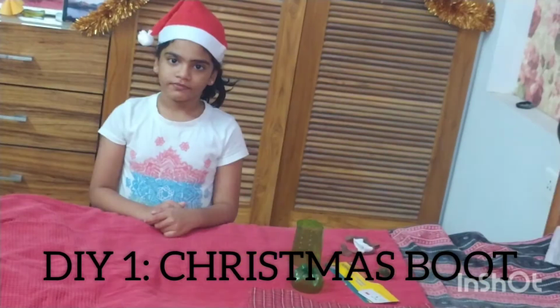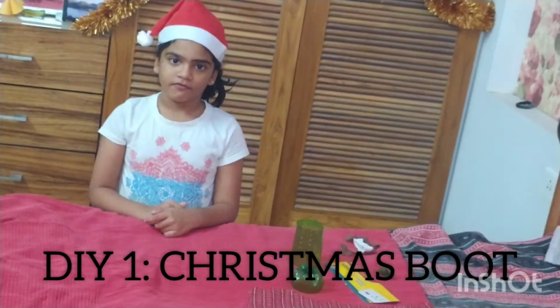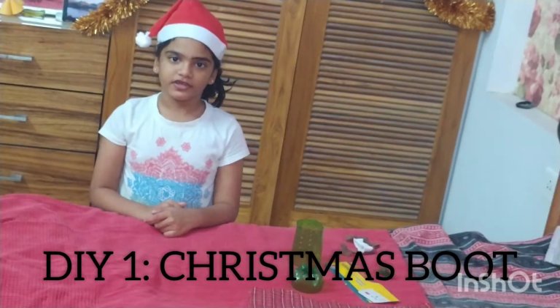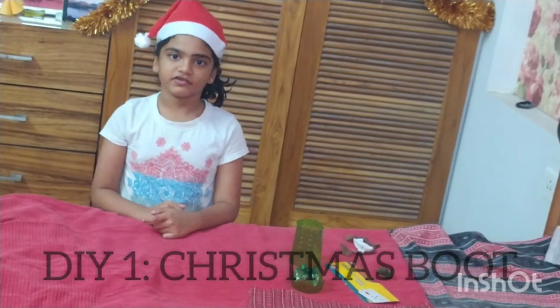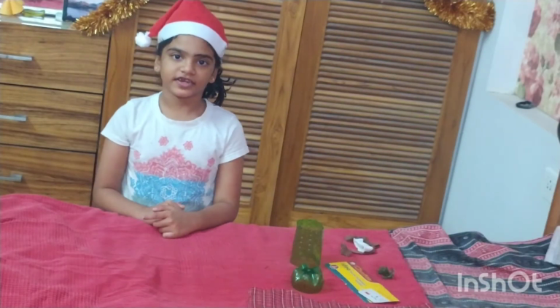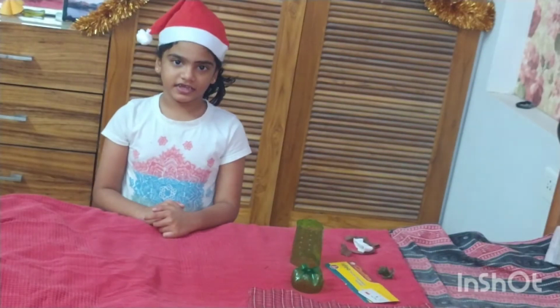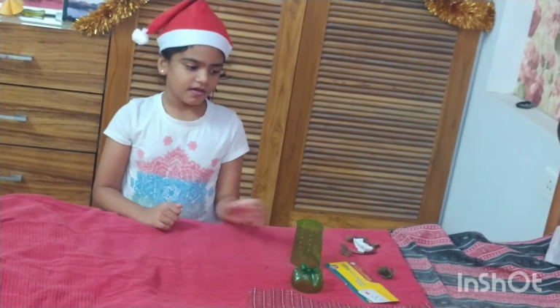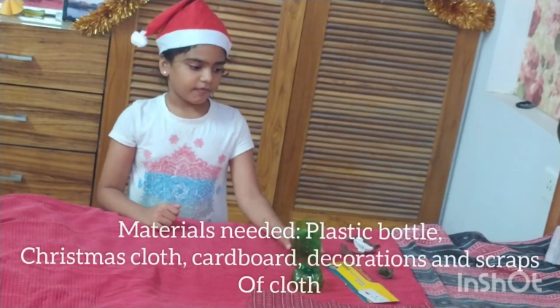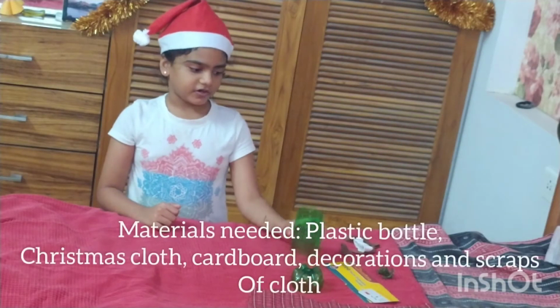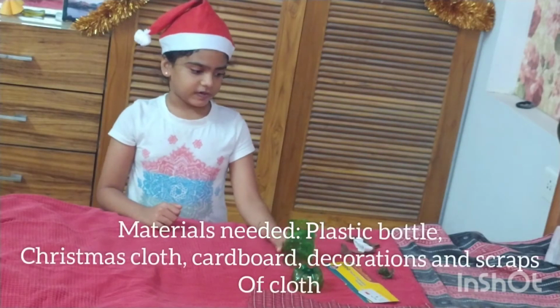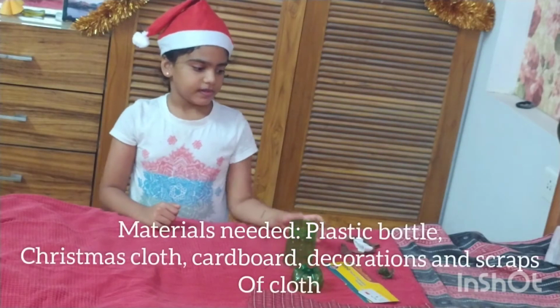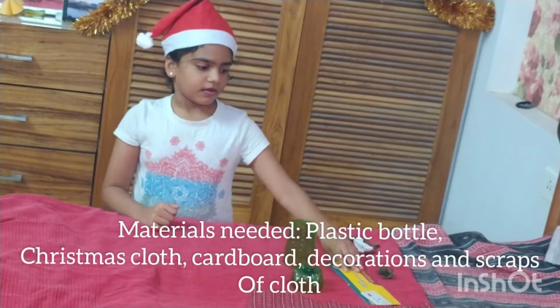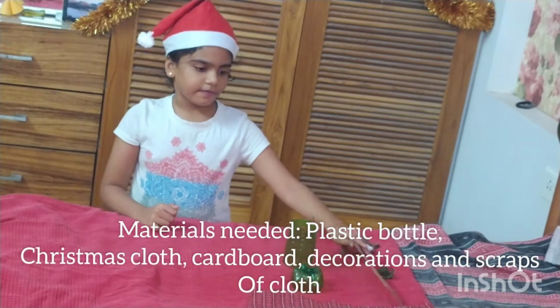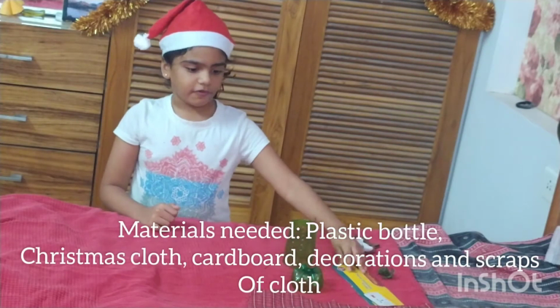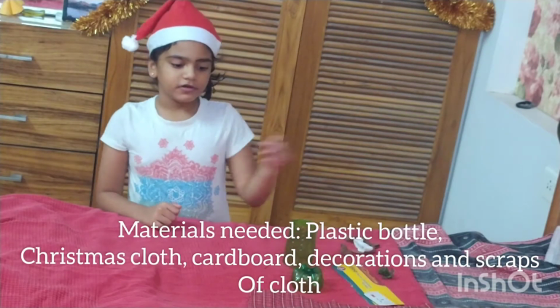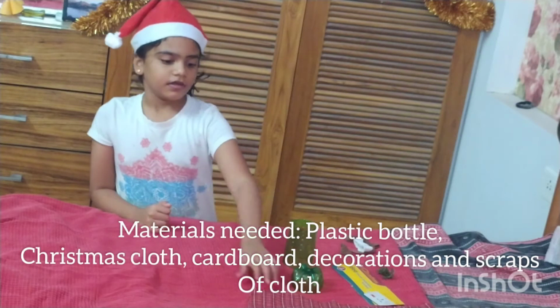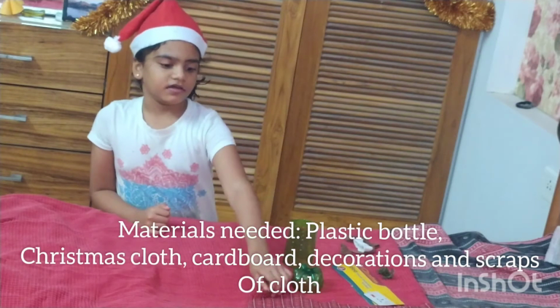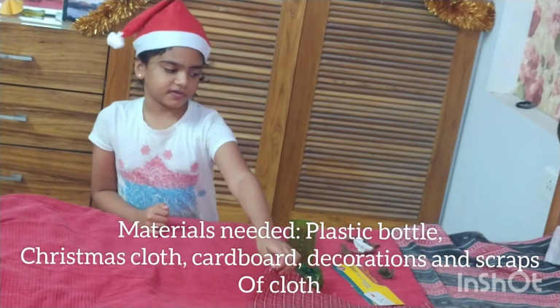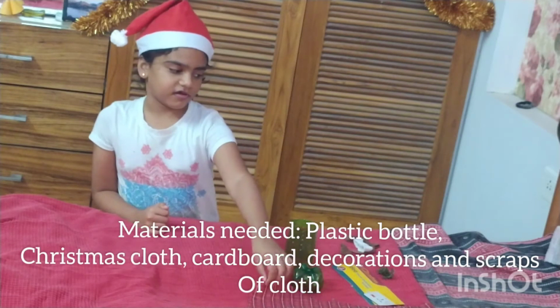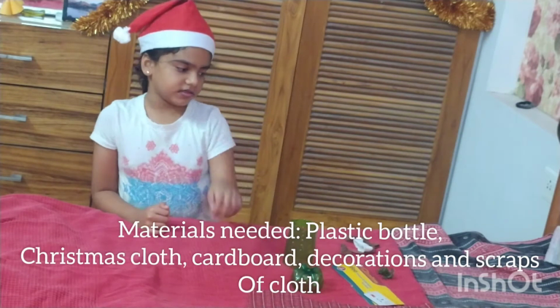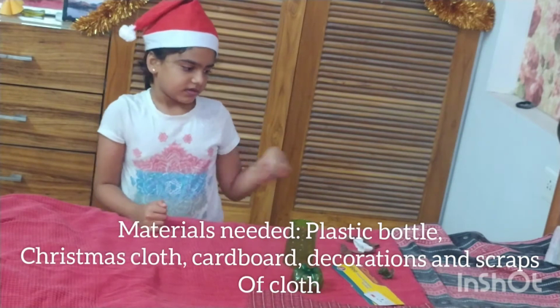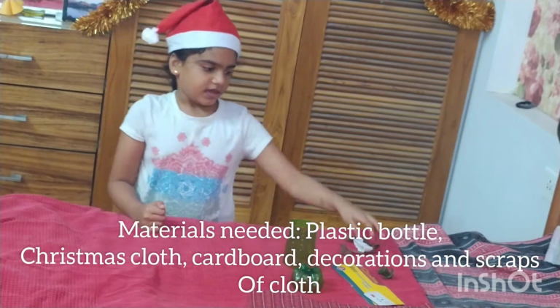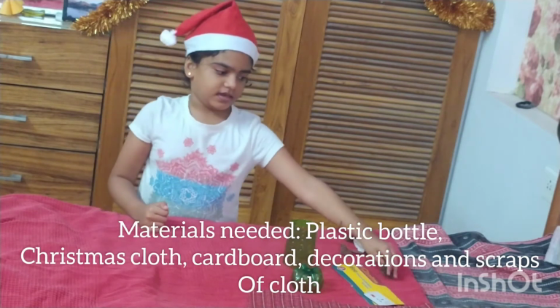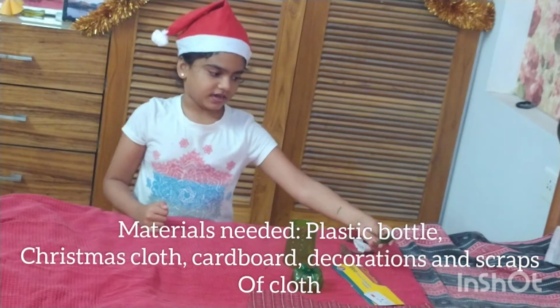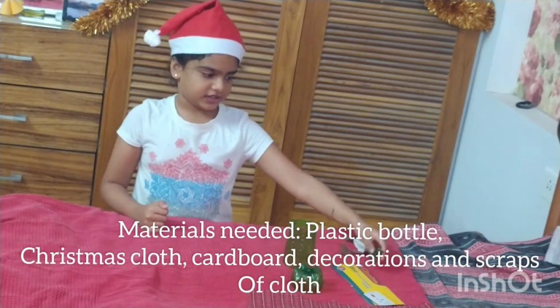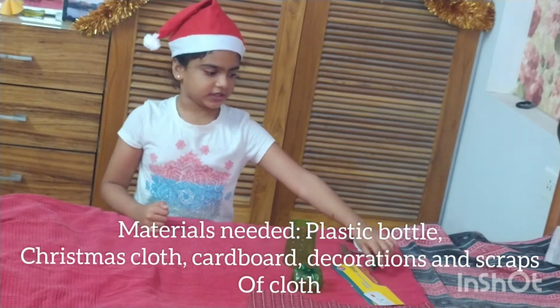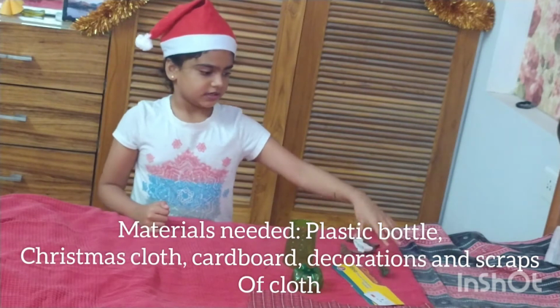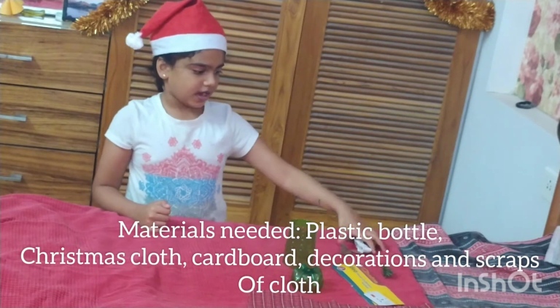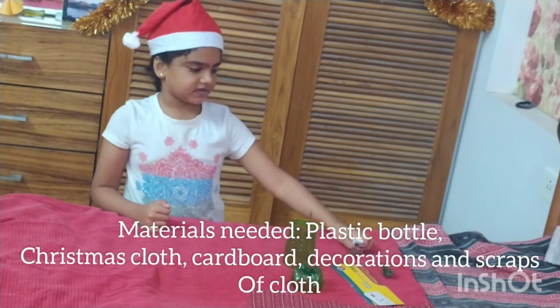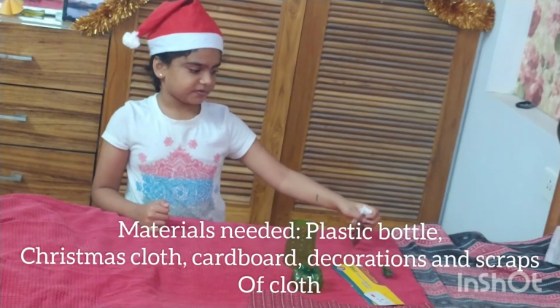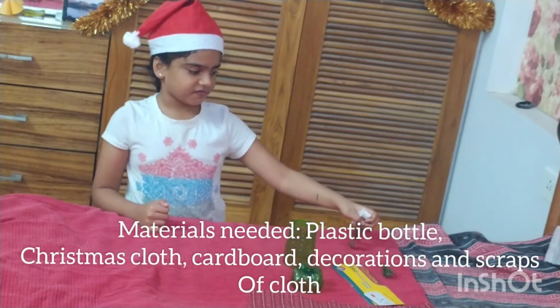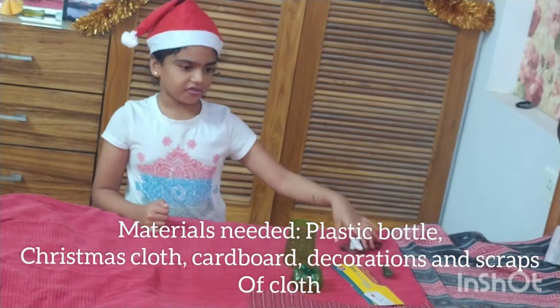For this we need a bottle, cardboard, Christmas cloth, any decoration, and scraps of cloth.